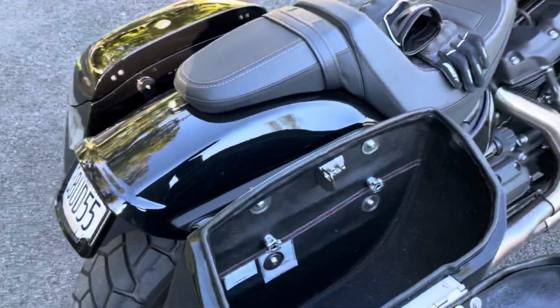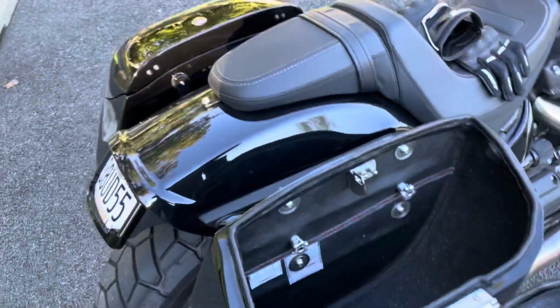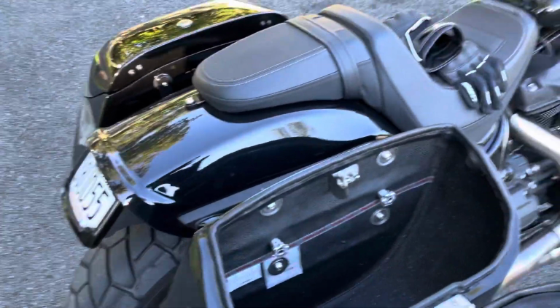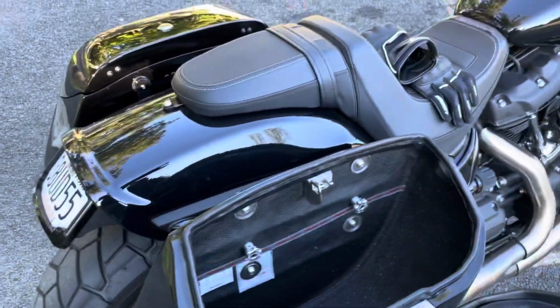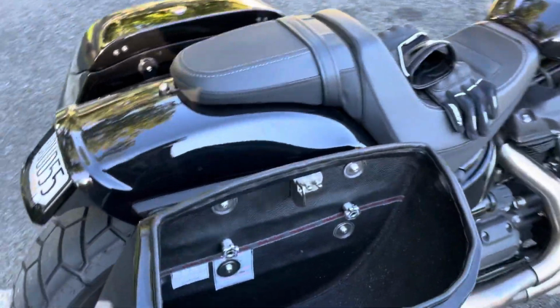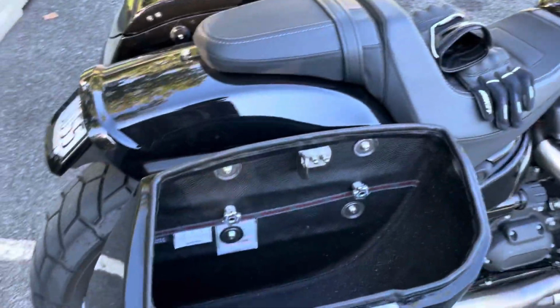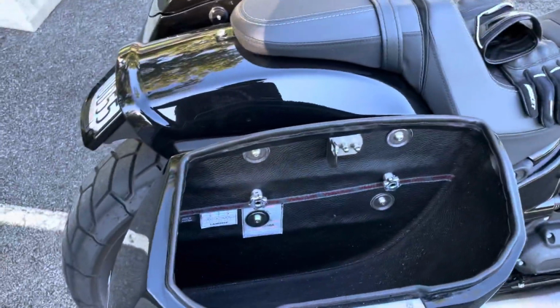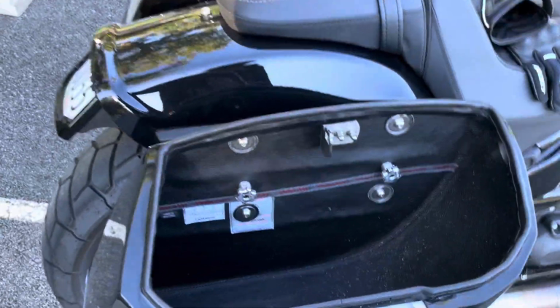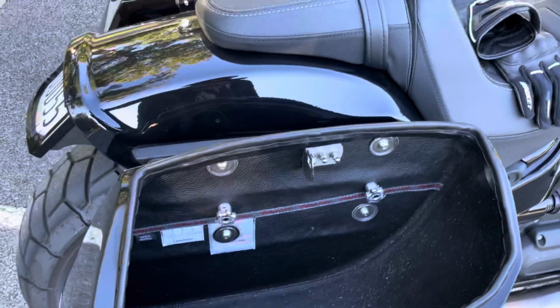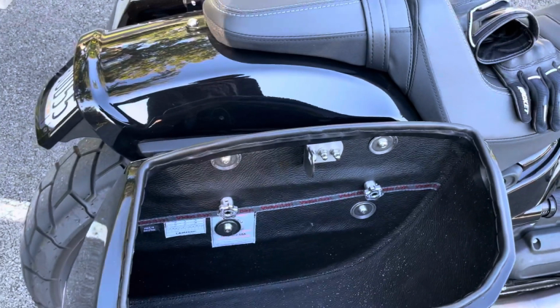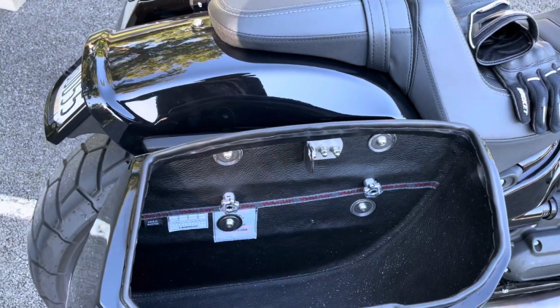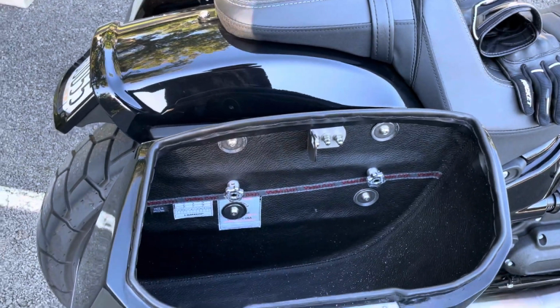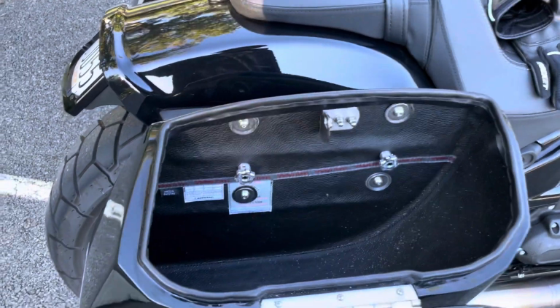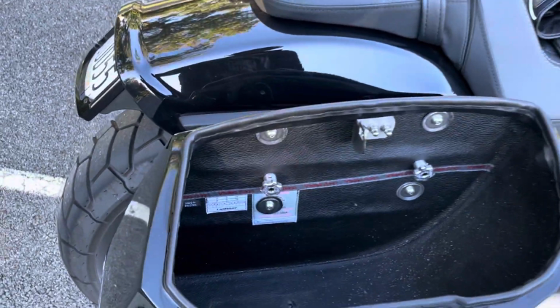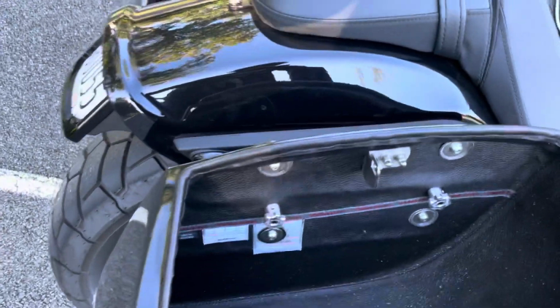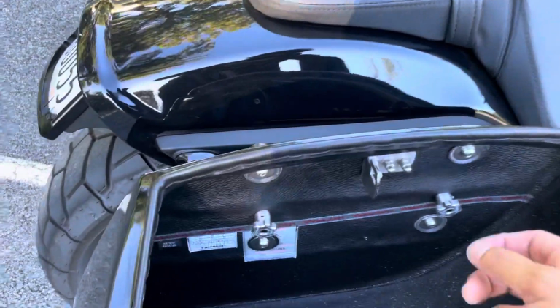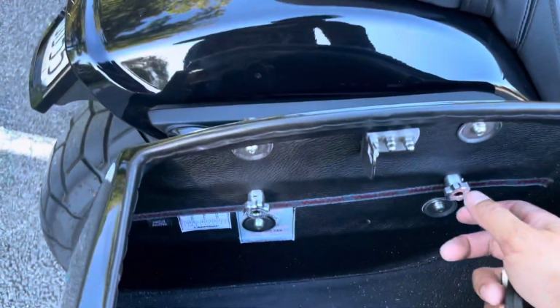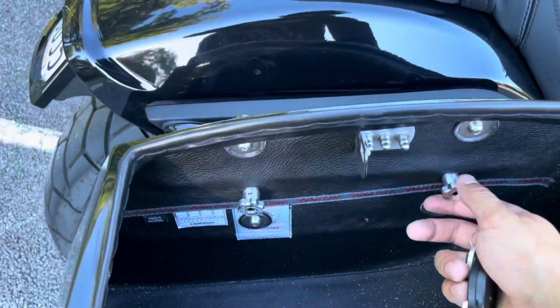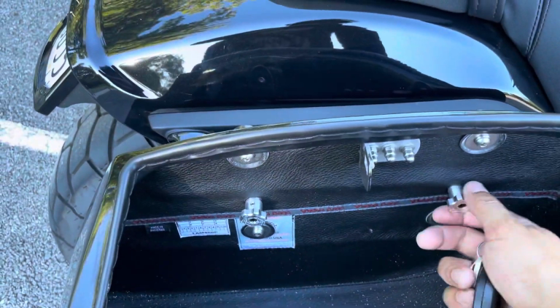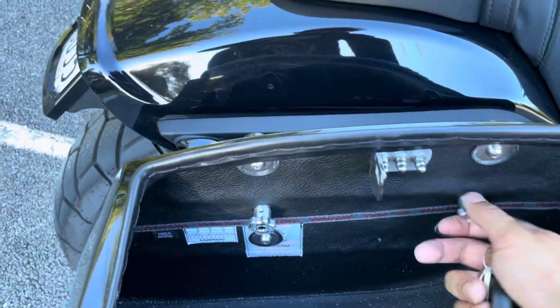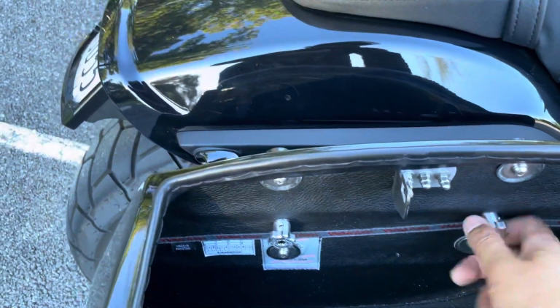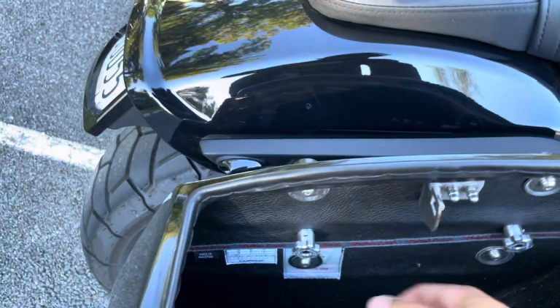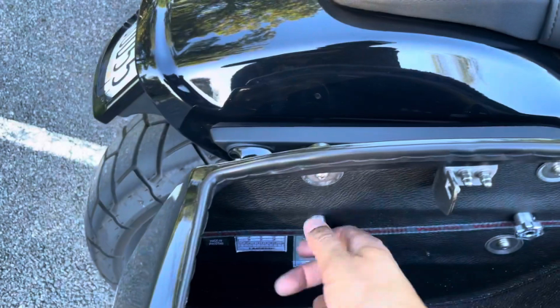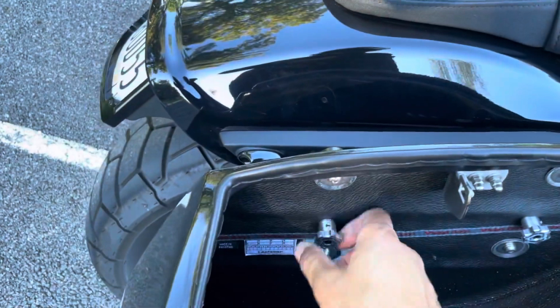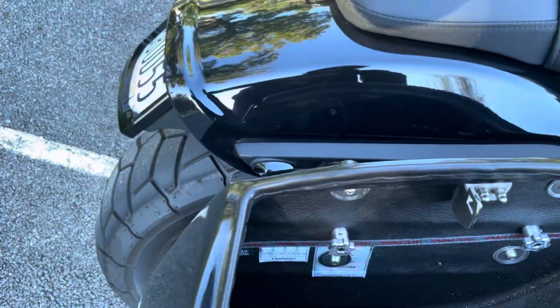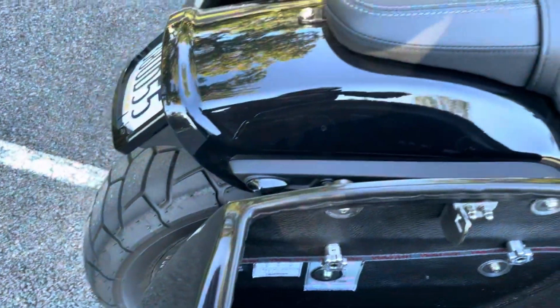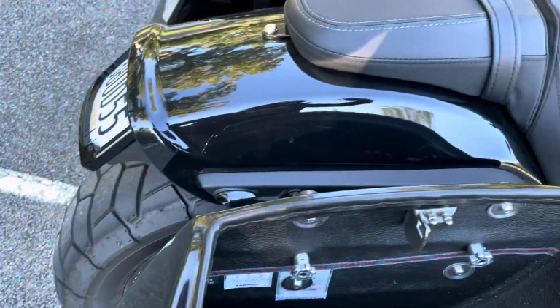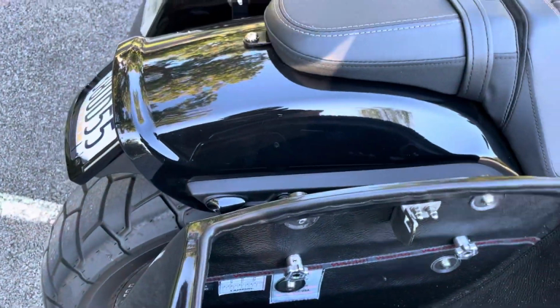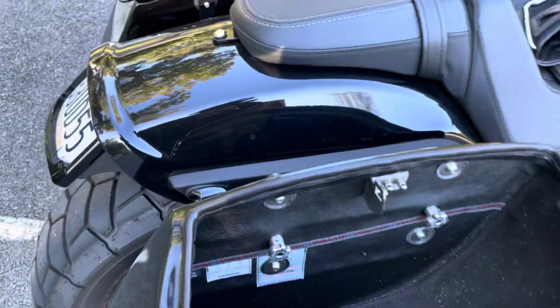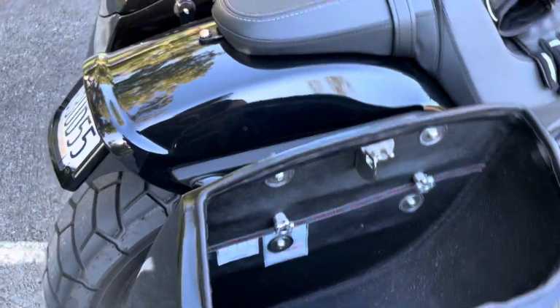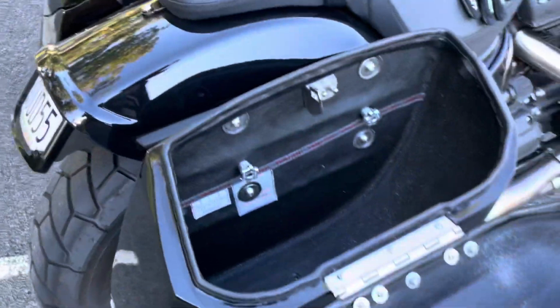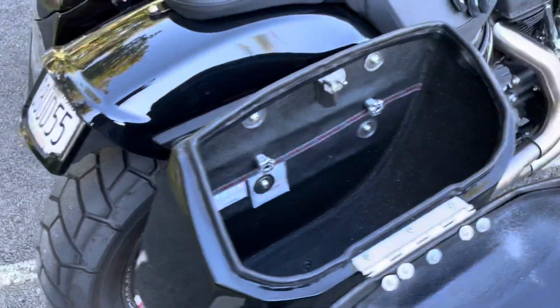The brackets come with quick release knobs — you just turn them, take them off, slide it right up, and the bags come right off.